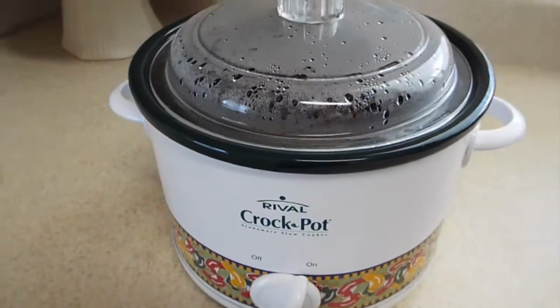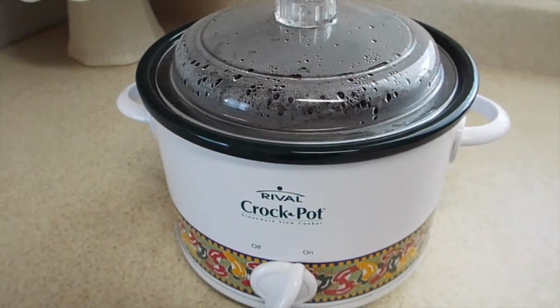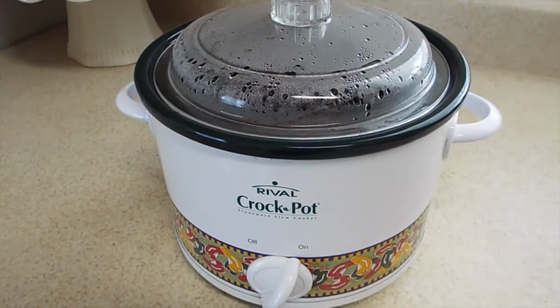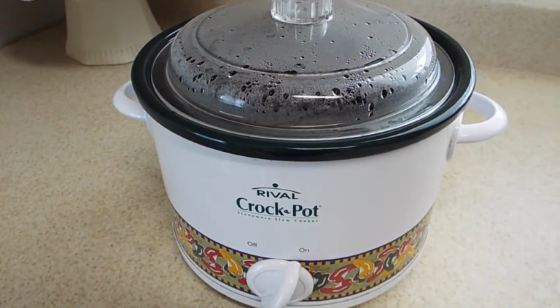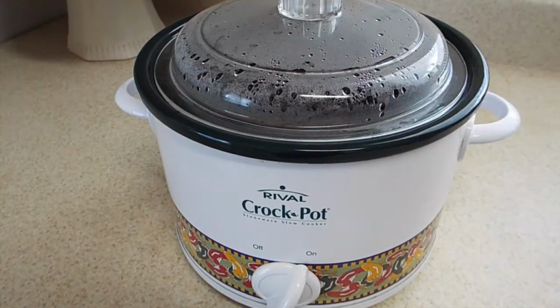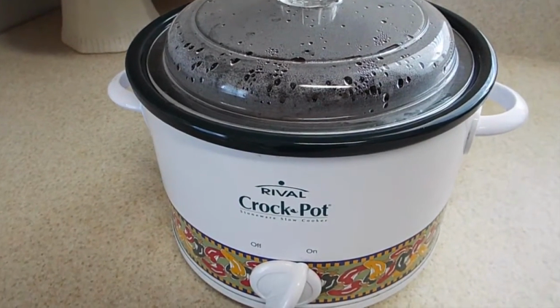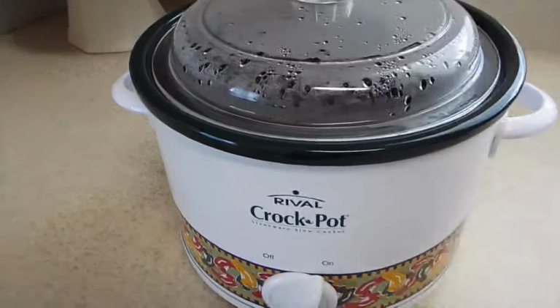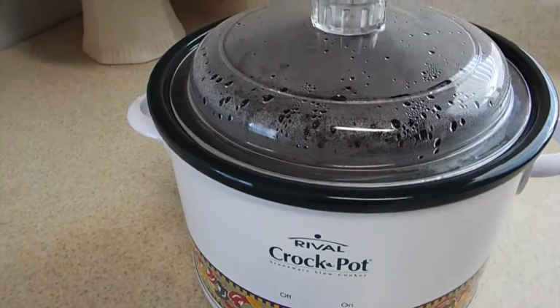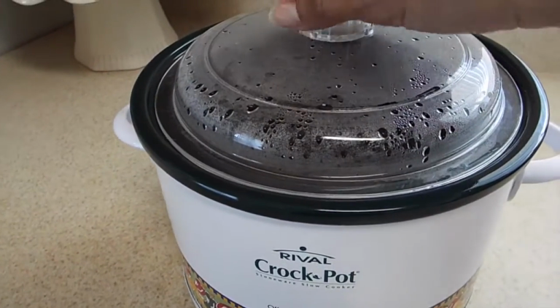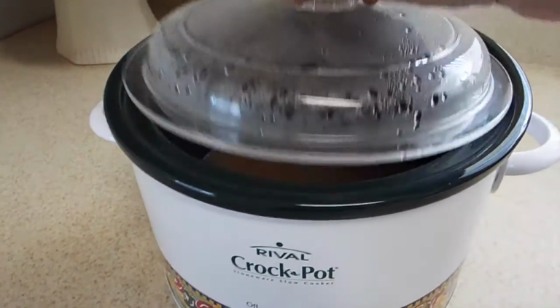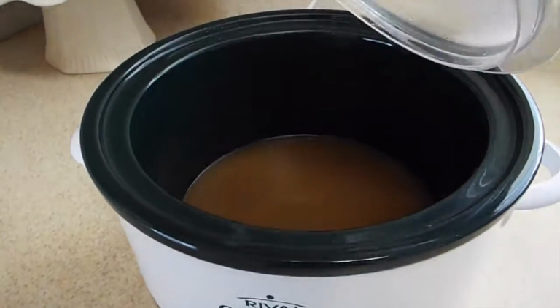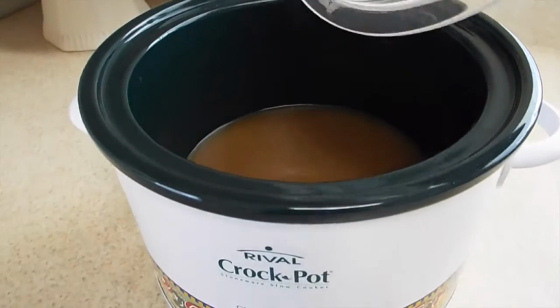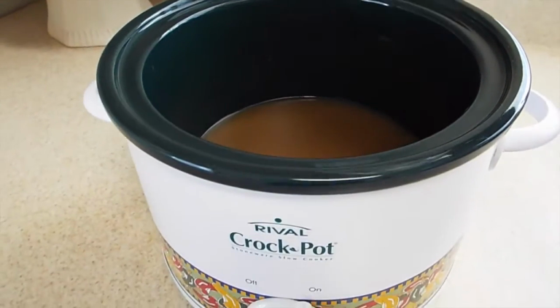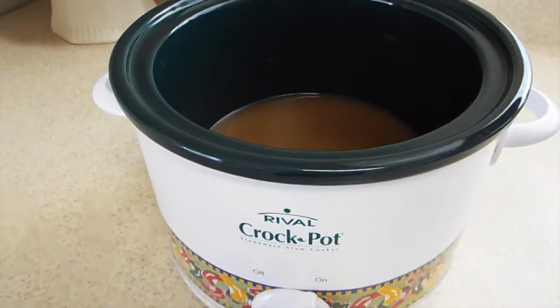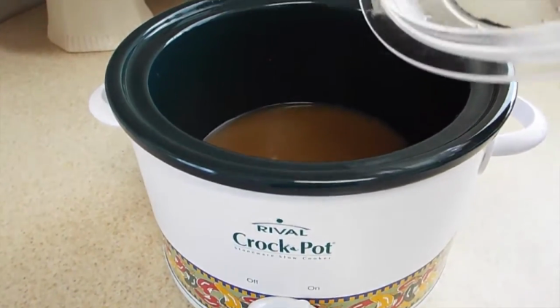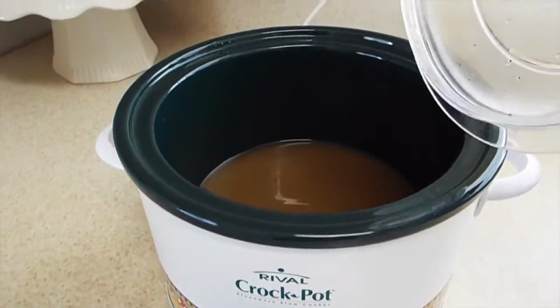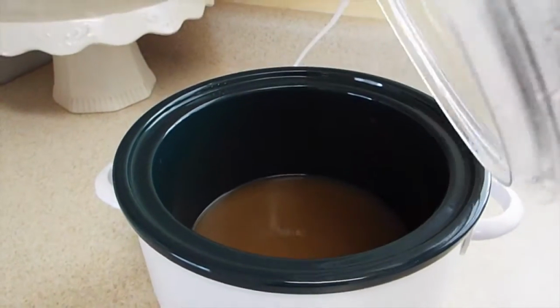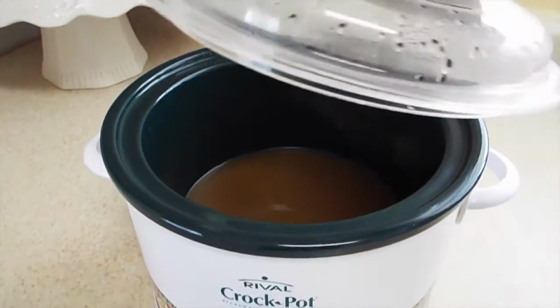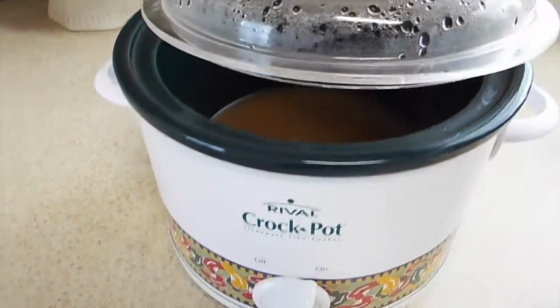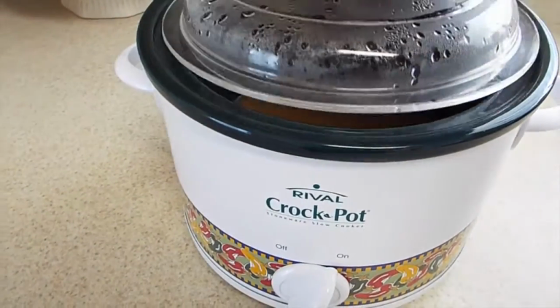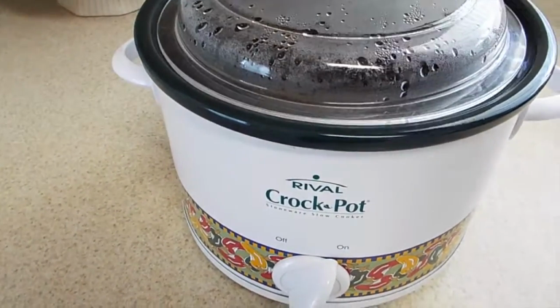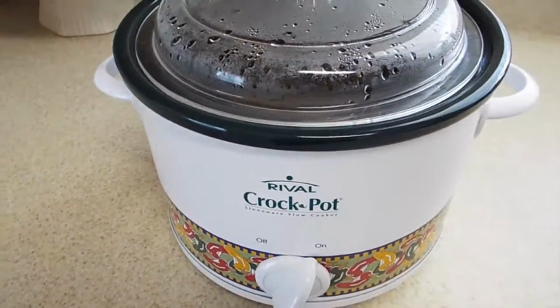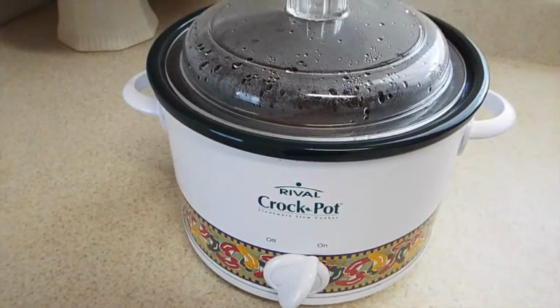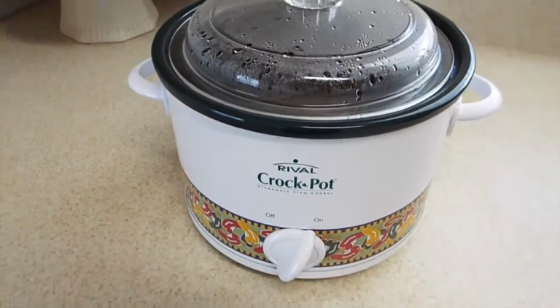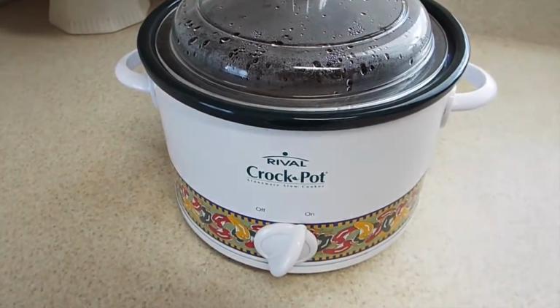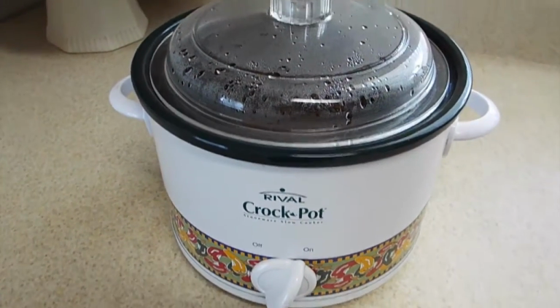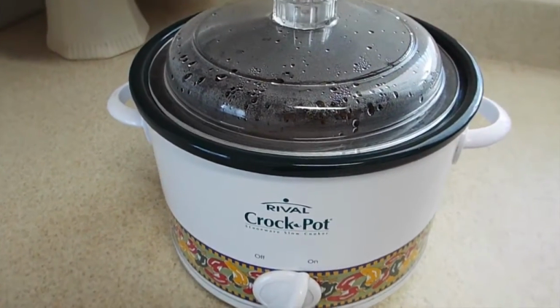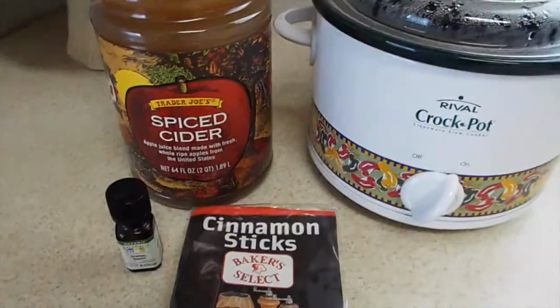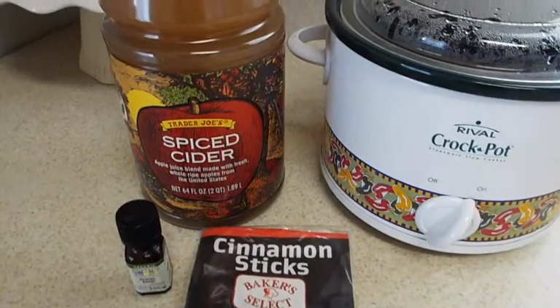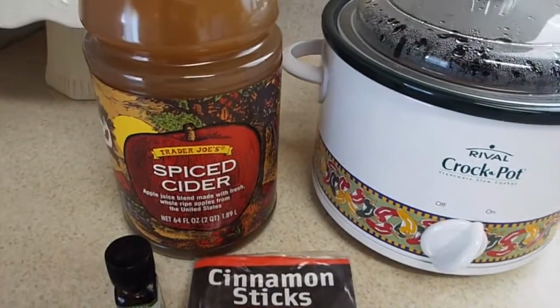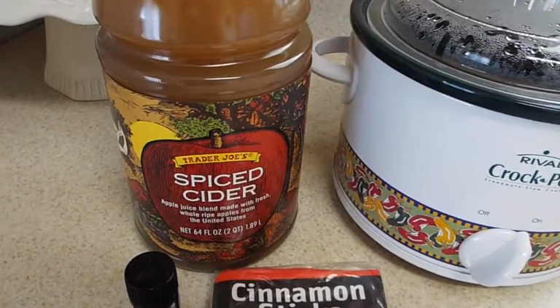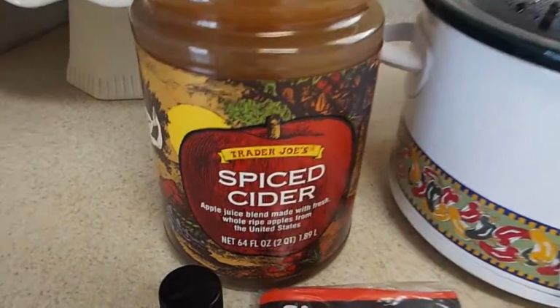Hi guys, welcome back to our channel. Today I have a DIY apple cinnamon home fragrance. It's quick, easy, only has a few ingredients, and it'll make your house smell like Christmas. What you'll need for this recipe is some sort of apple spice cider.